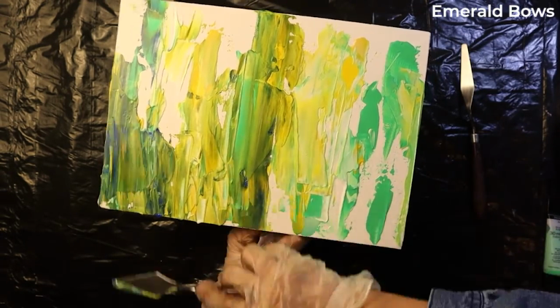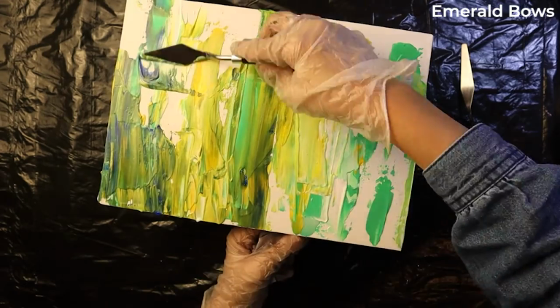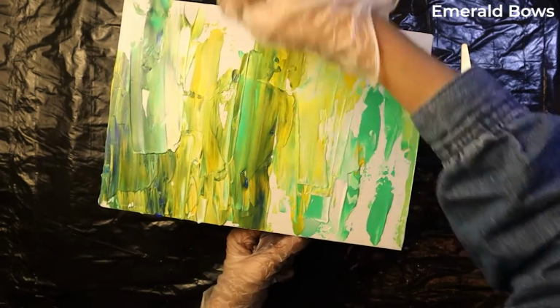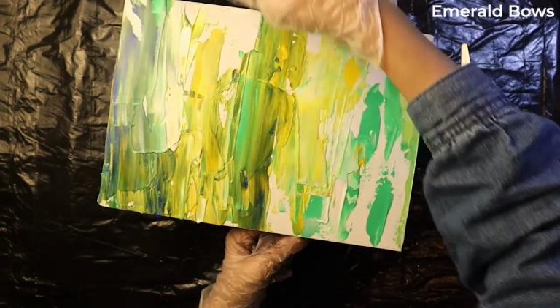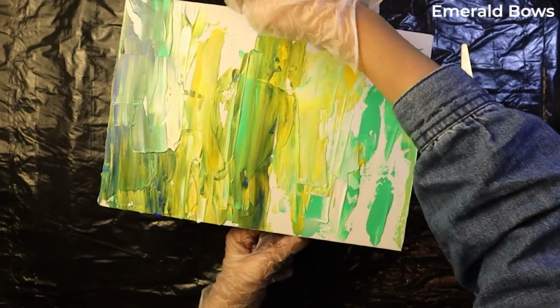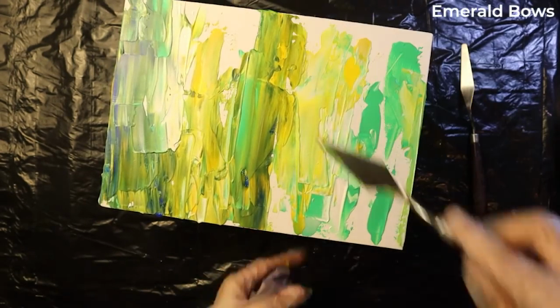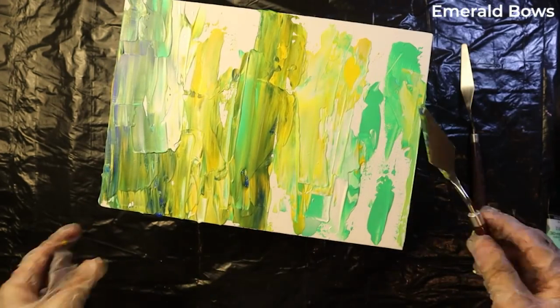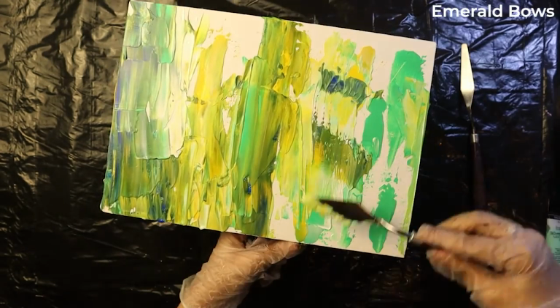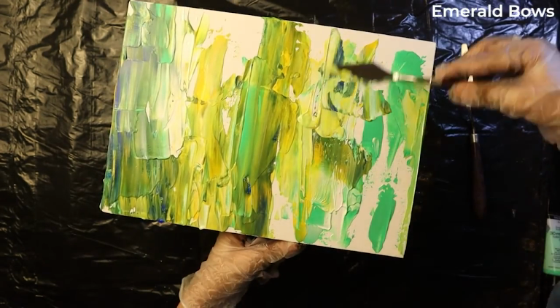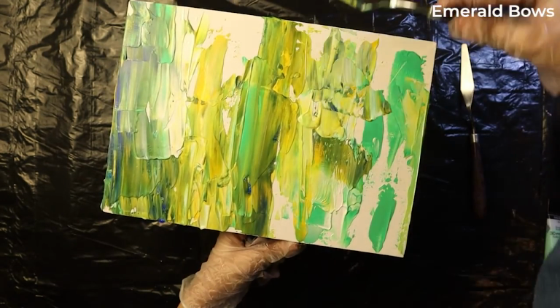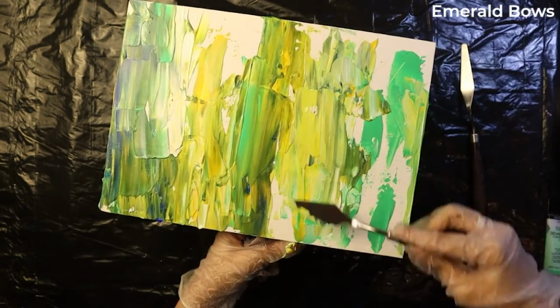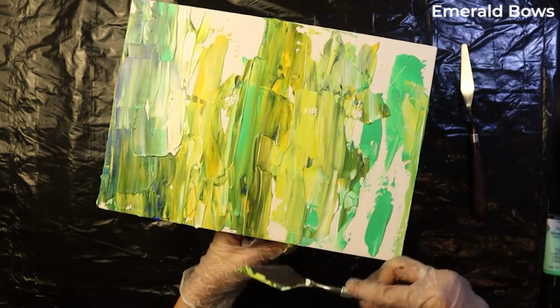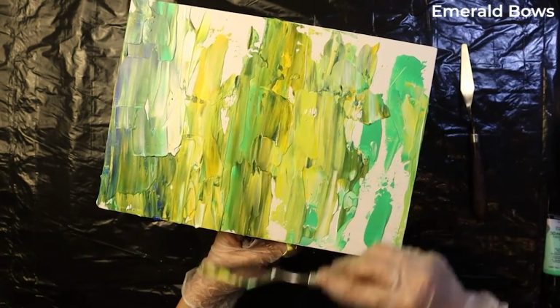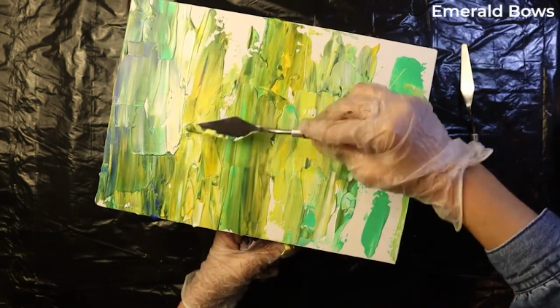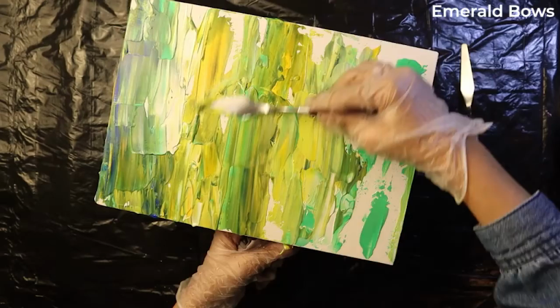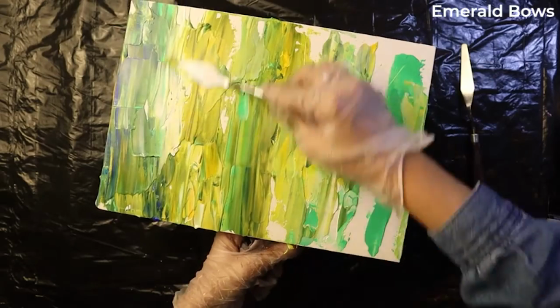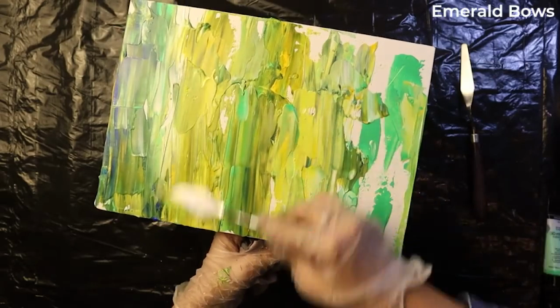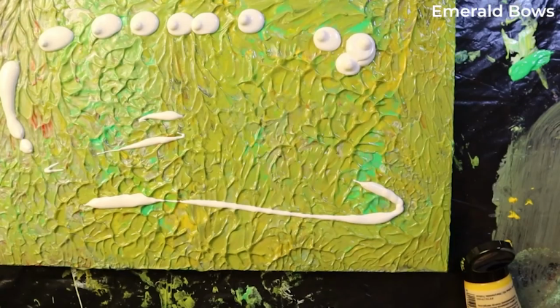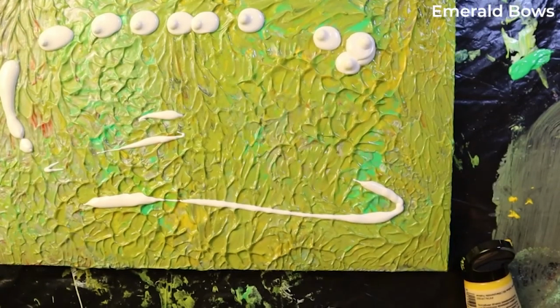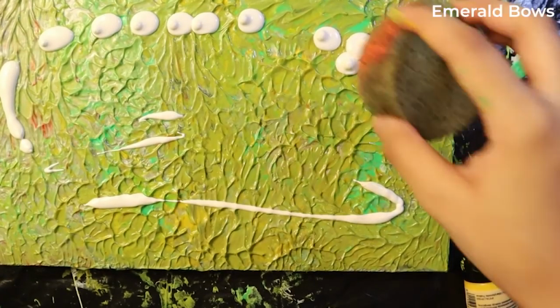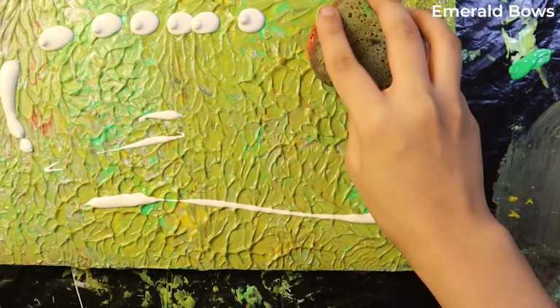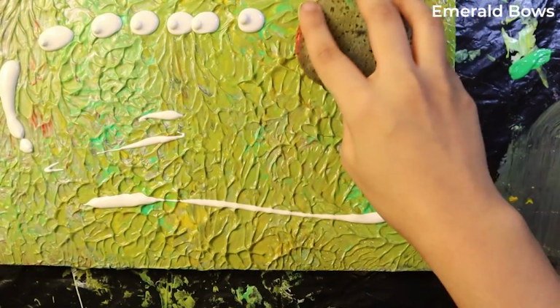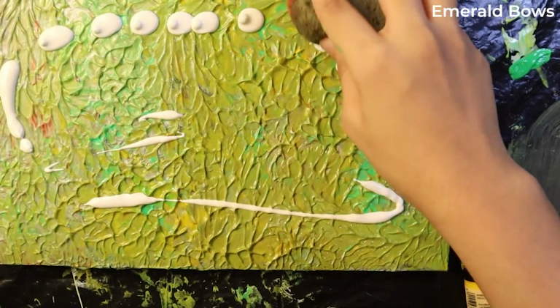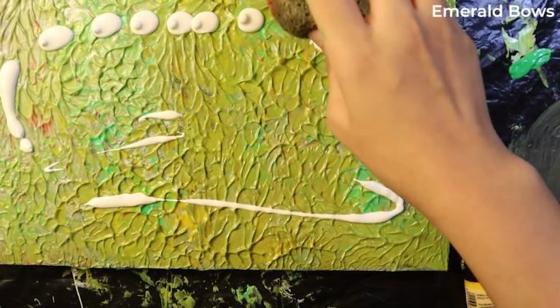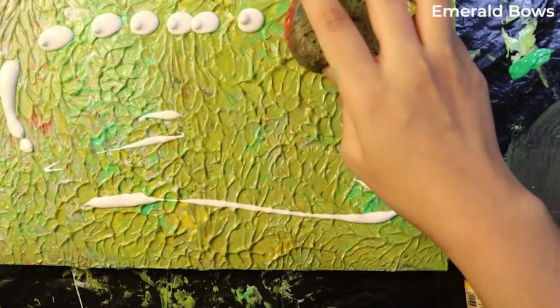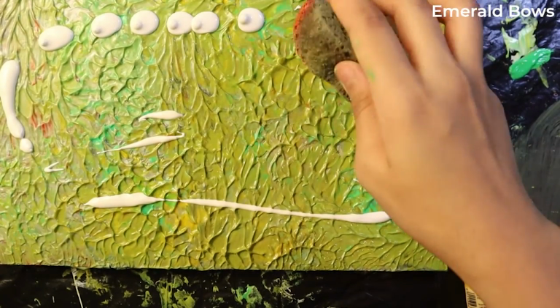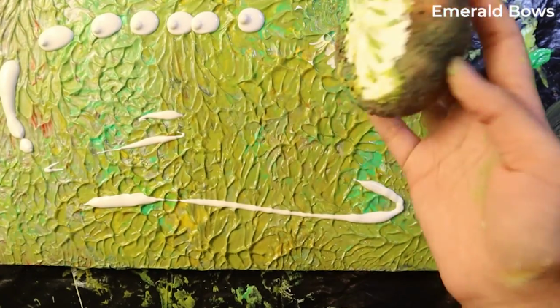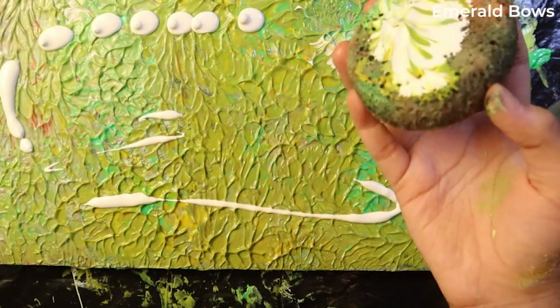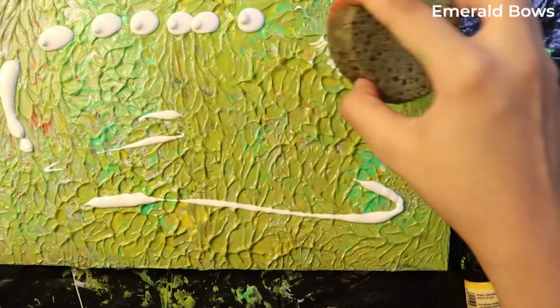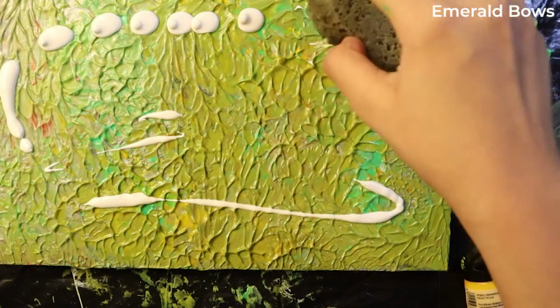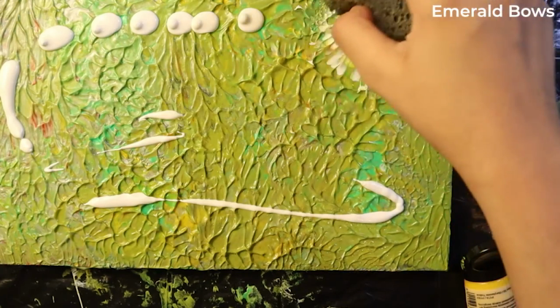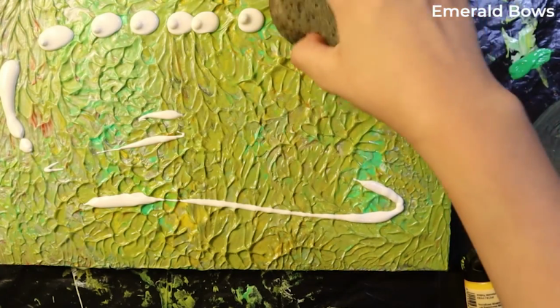One thing I wanted to say was that these are all going to be abstract paintings. I want you to guess what other techniques I'm going to be using in this video and comment down below.